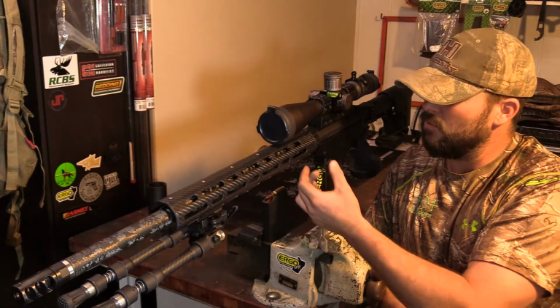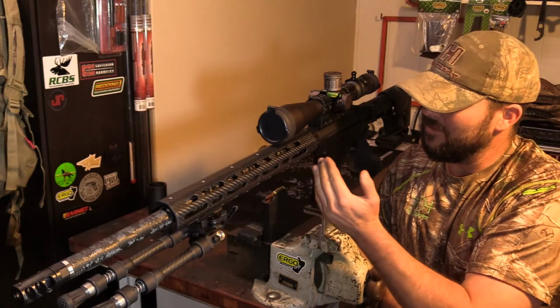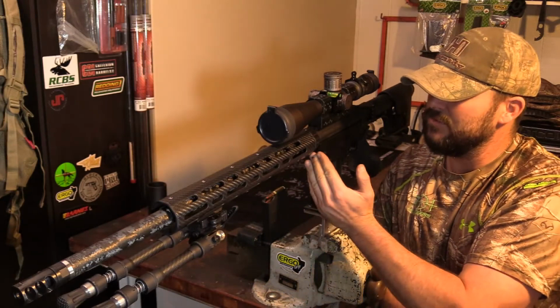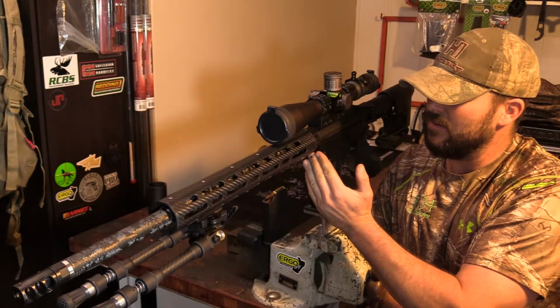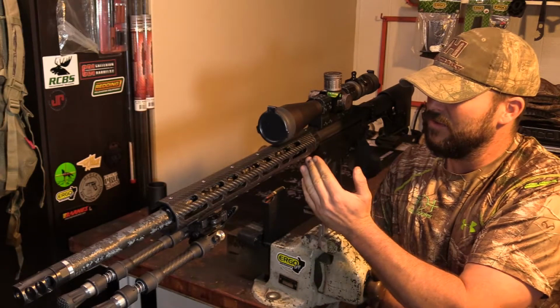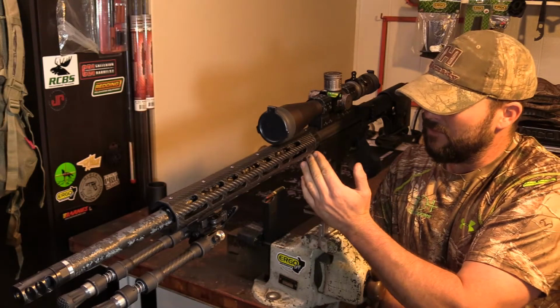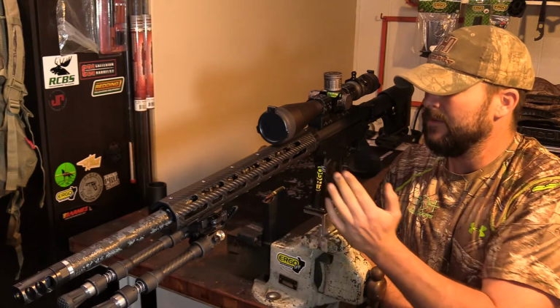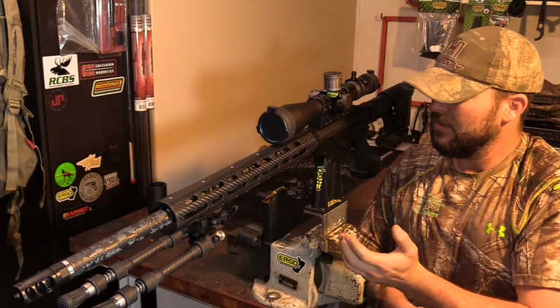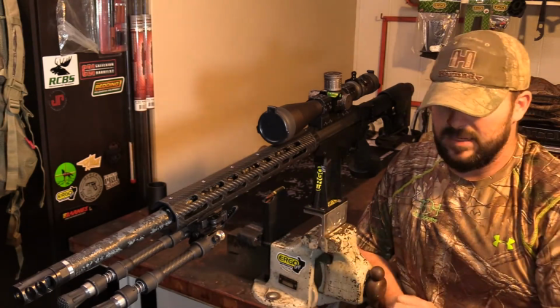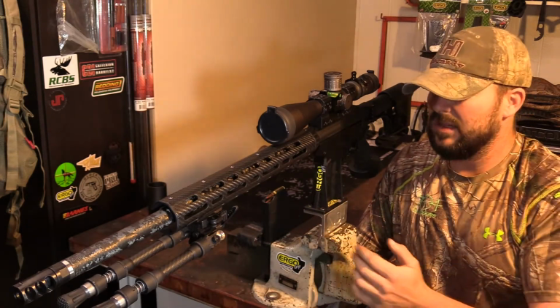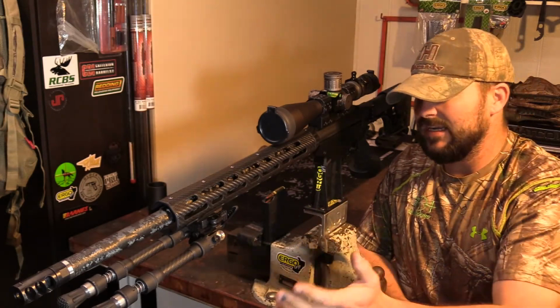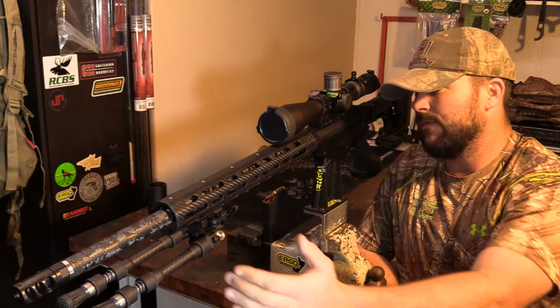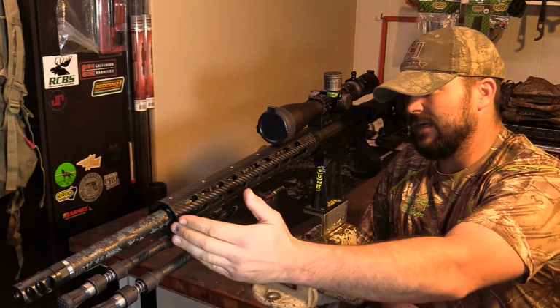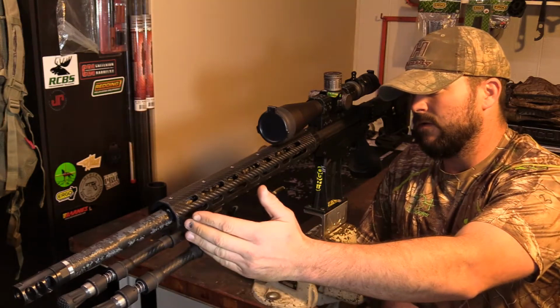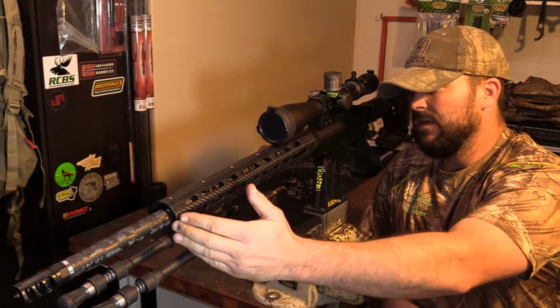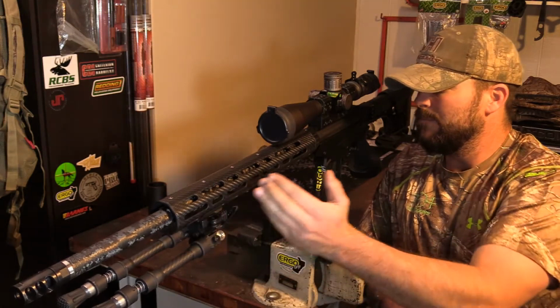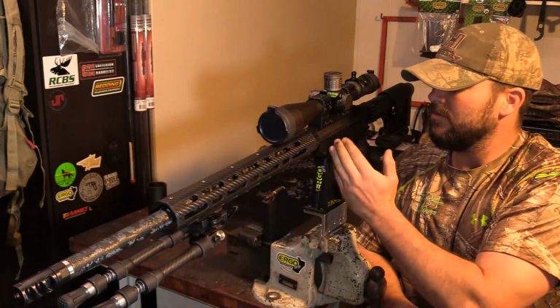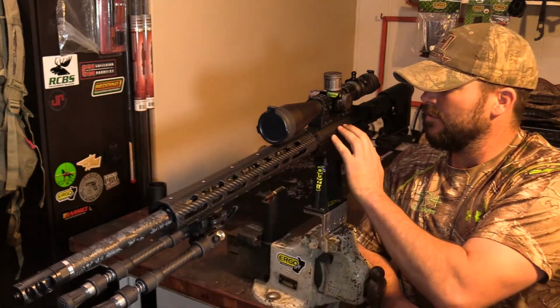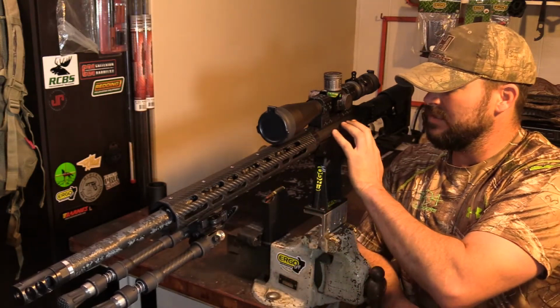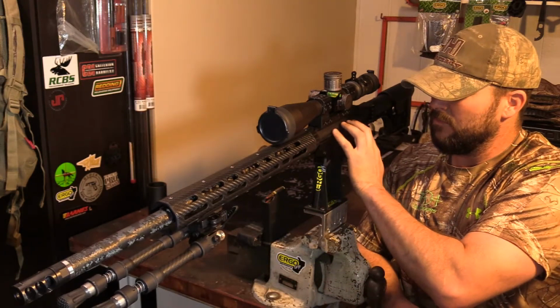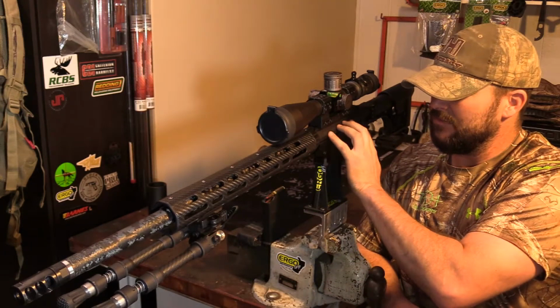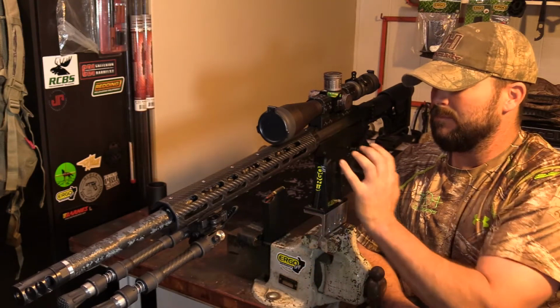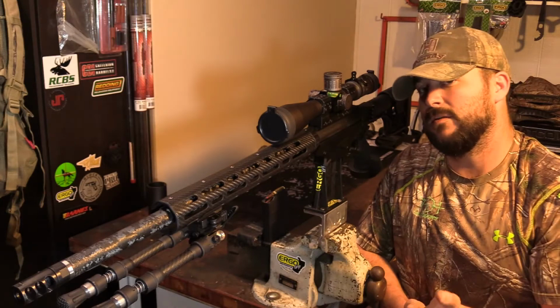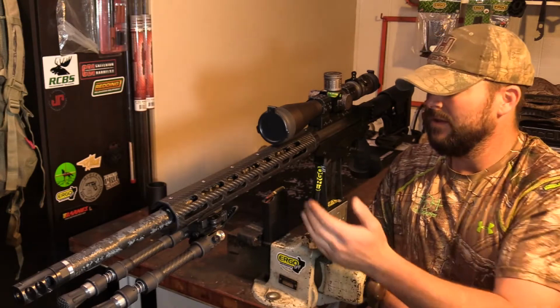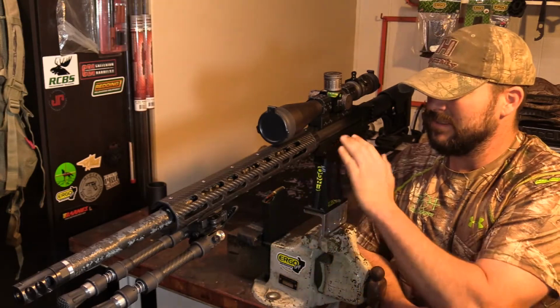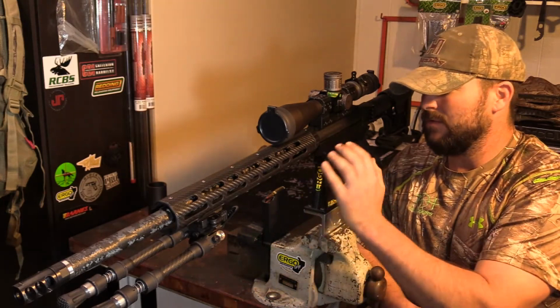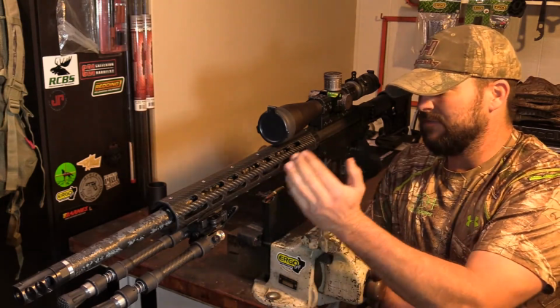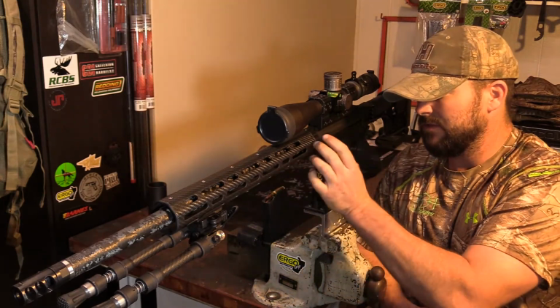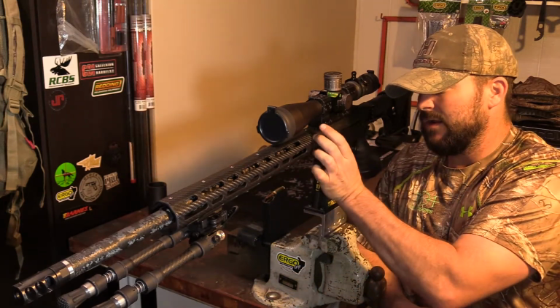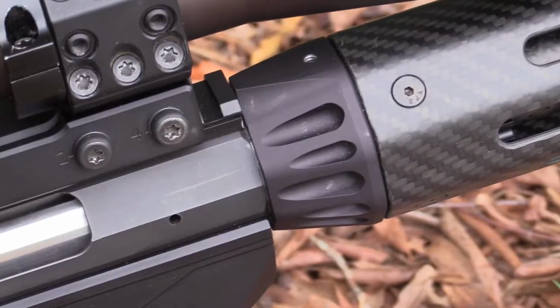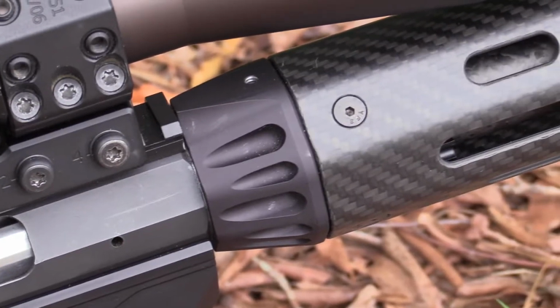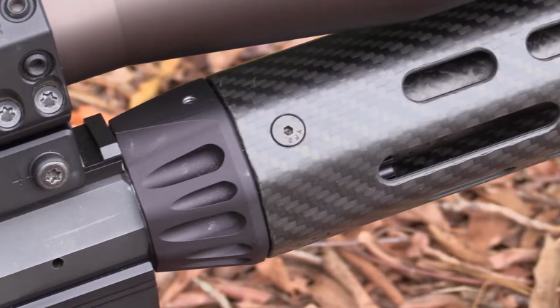And of course we've got the Patriot Valley Arms barrel nut, basically allowing any AR-15 handguard to mount to the Ruger Precision Receiver properly. And when I say properly, that means flush — everything sitting nice and flush.